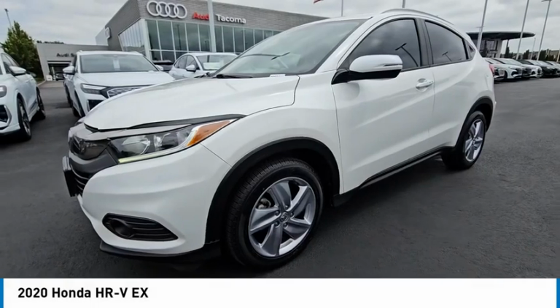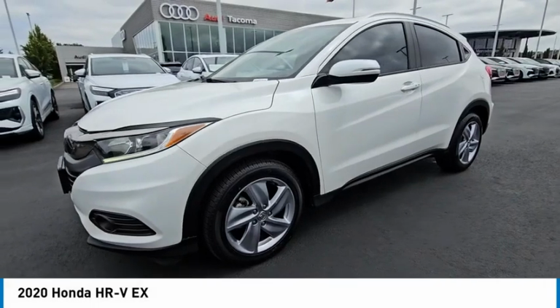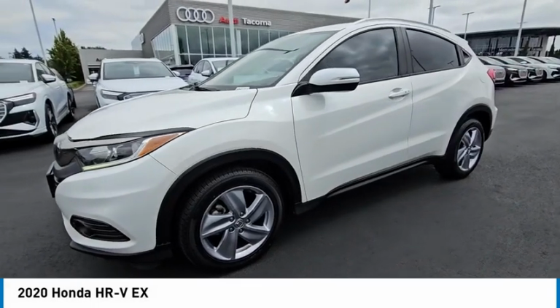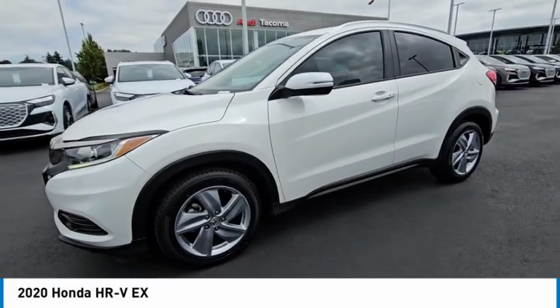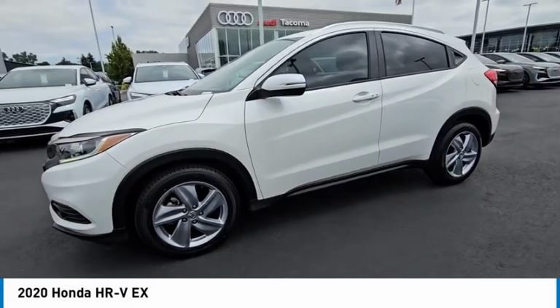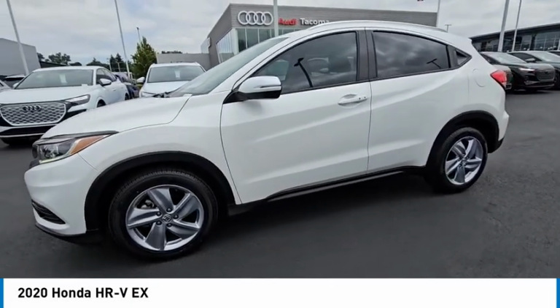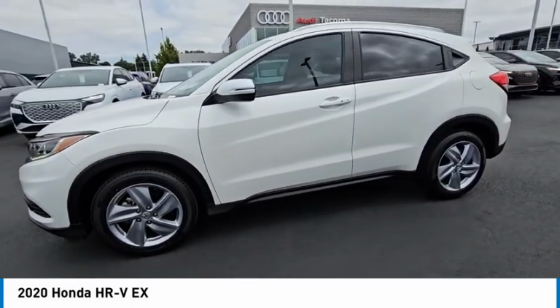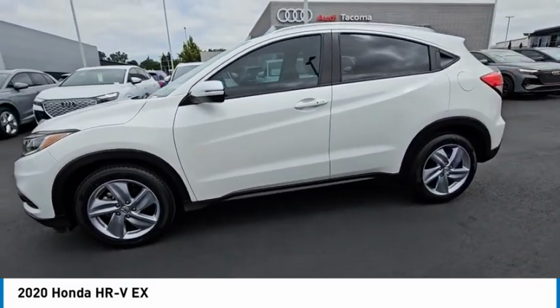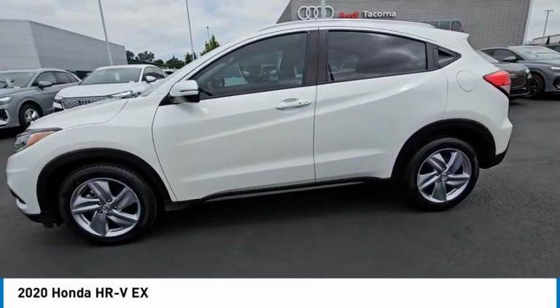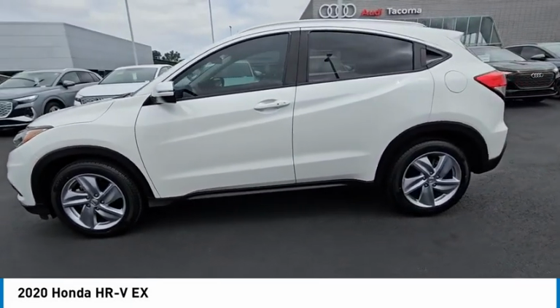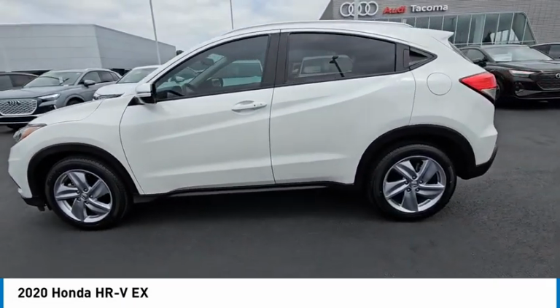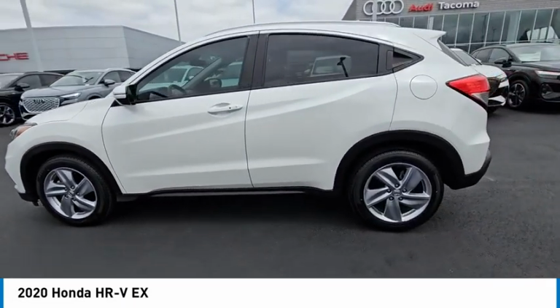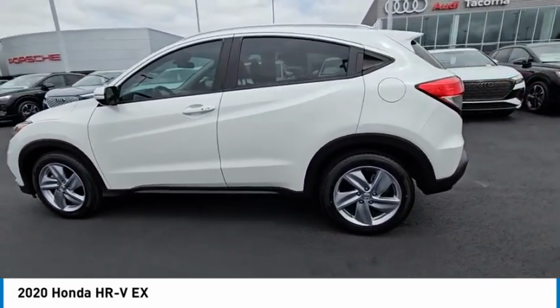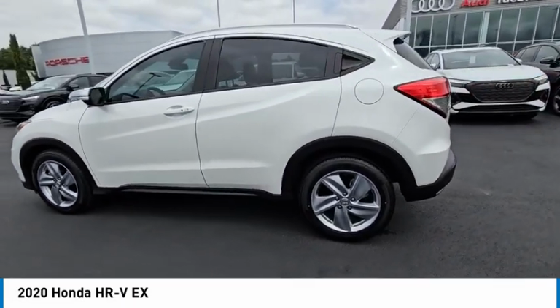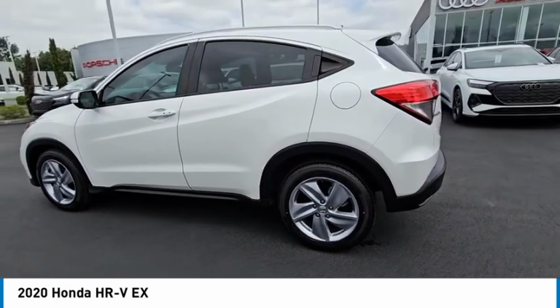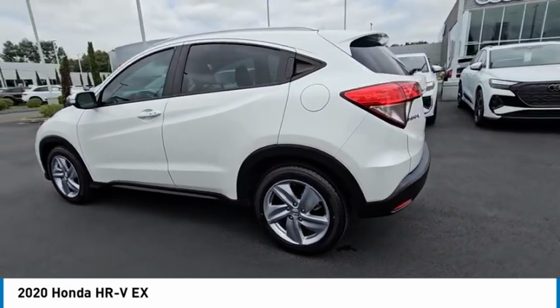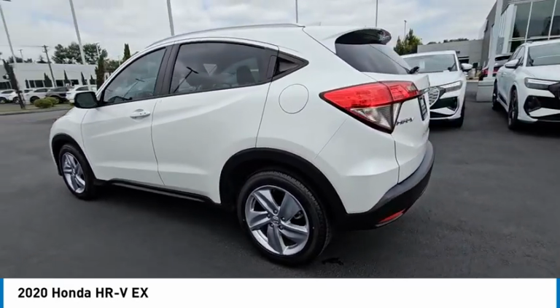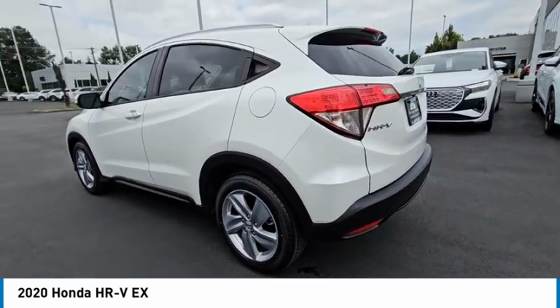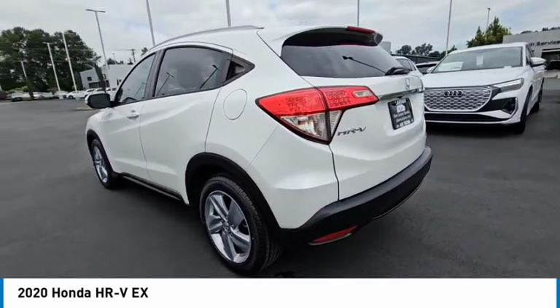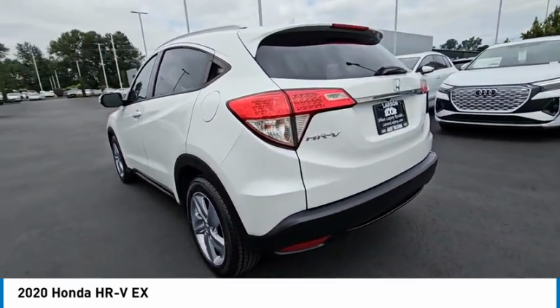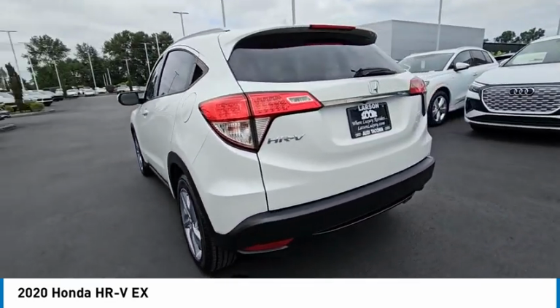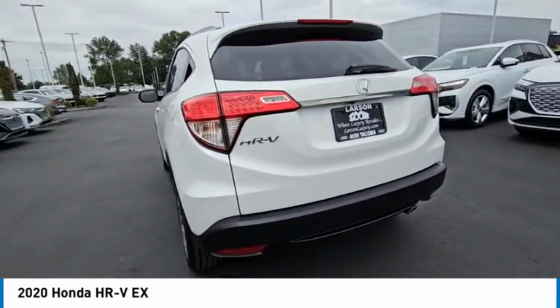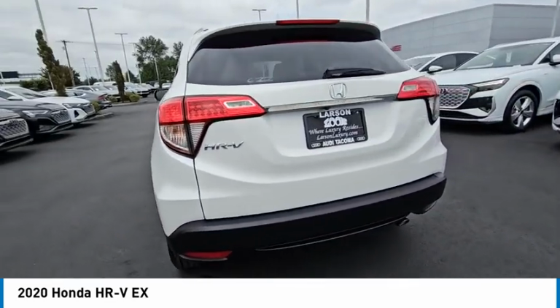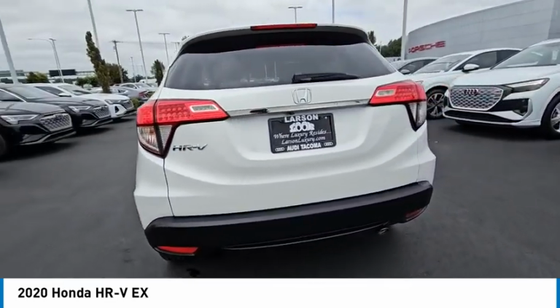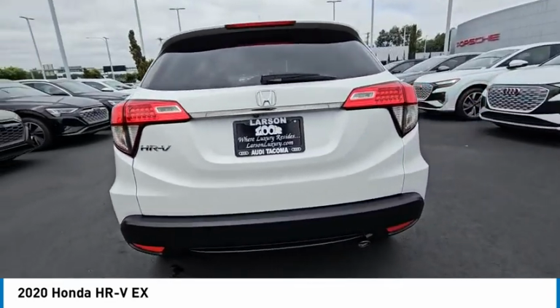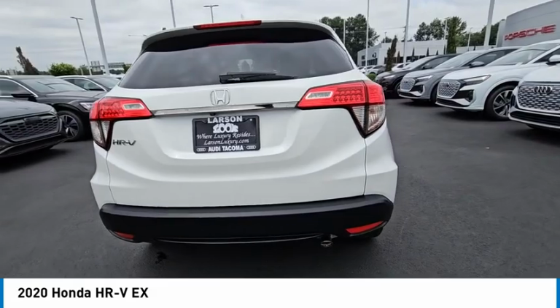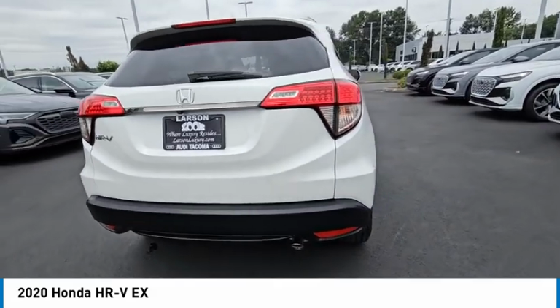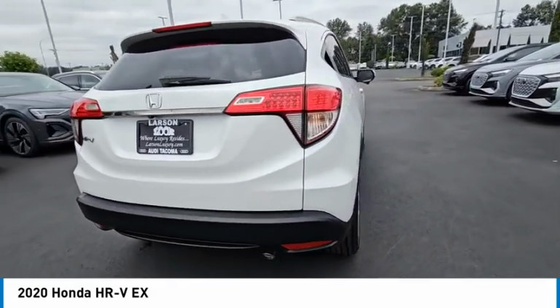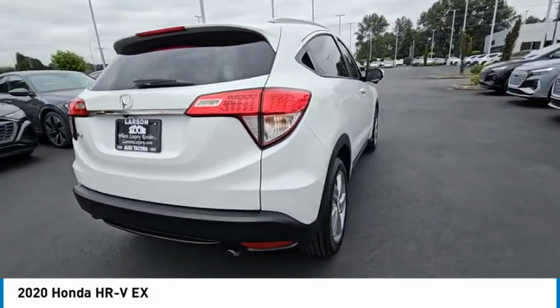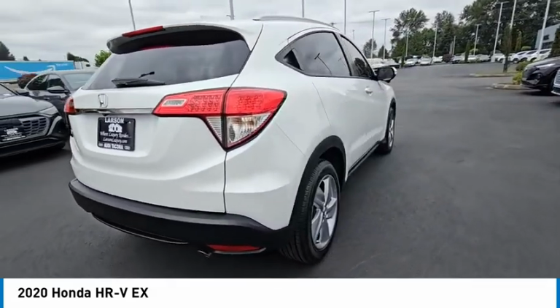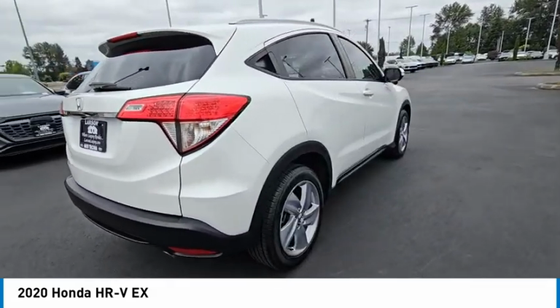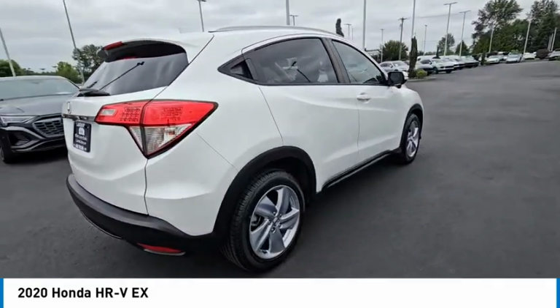Come test drive the 2020 Honda HR-V. The HR-V has a good-looking exterior with a clean design. It comes with a well-tuned suspension and a handsome and flexible interior with tons of options to choose from.